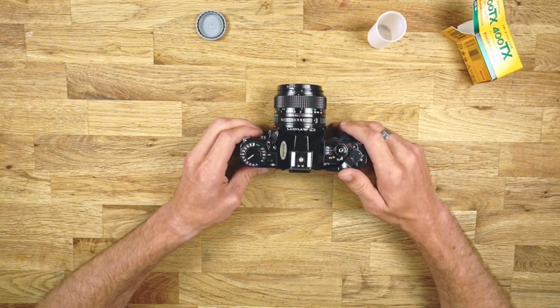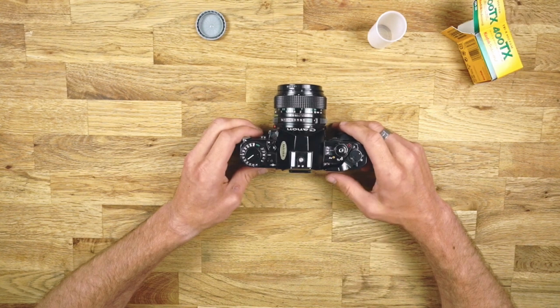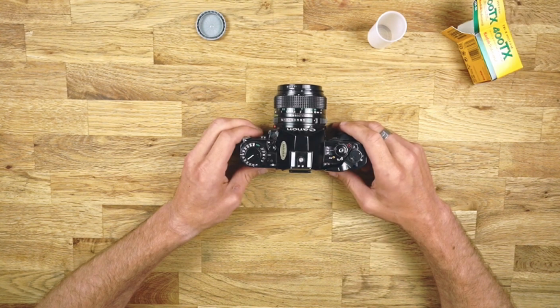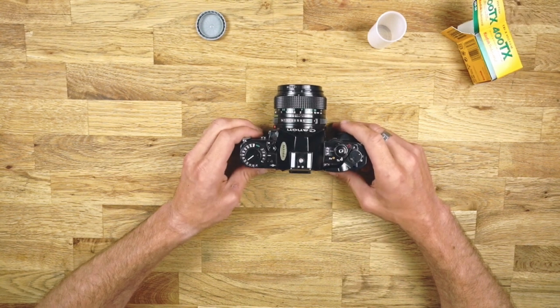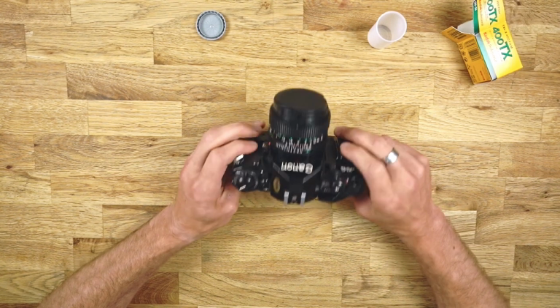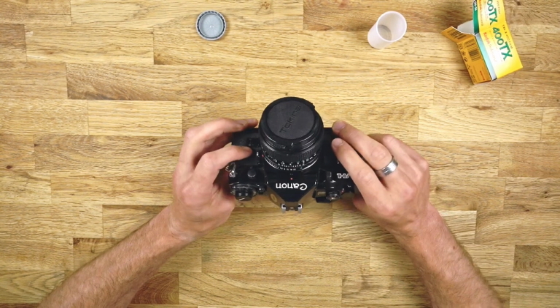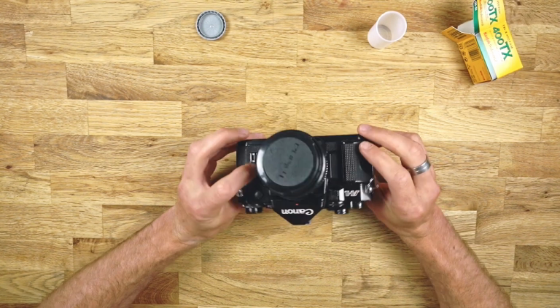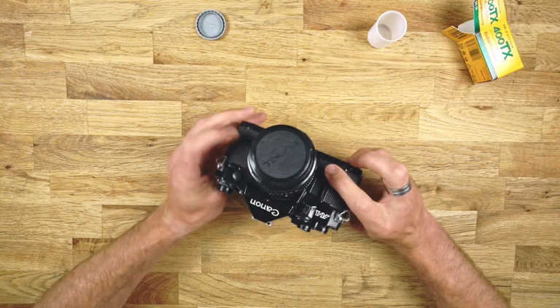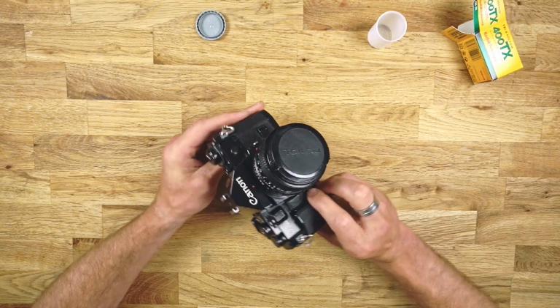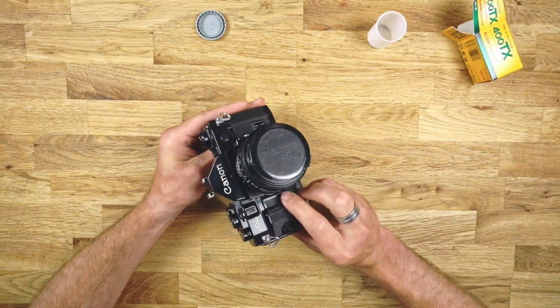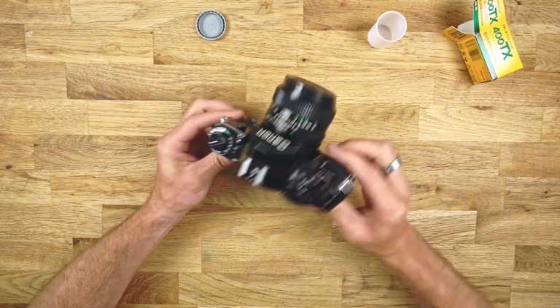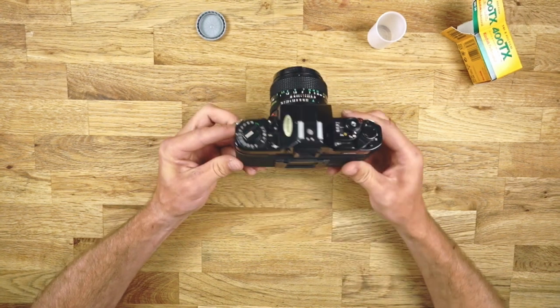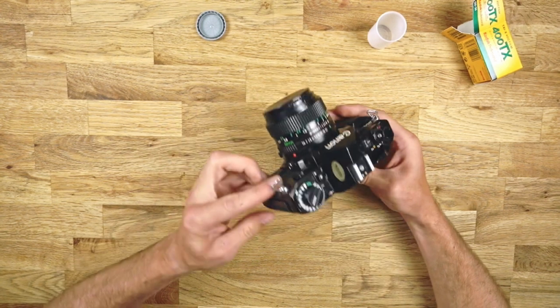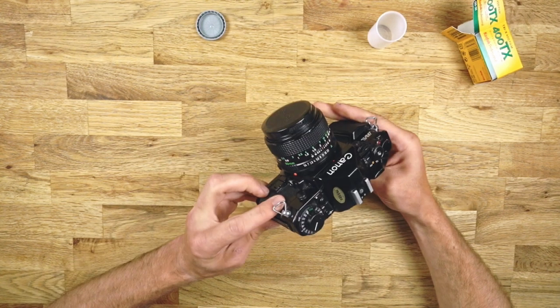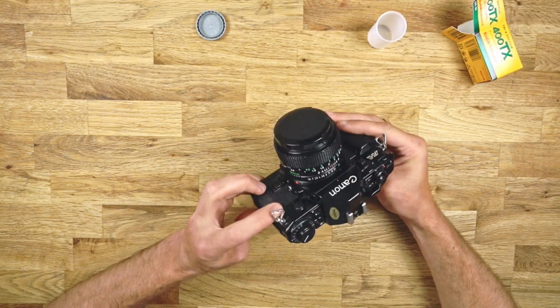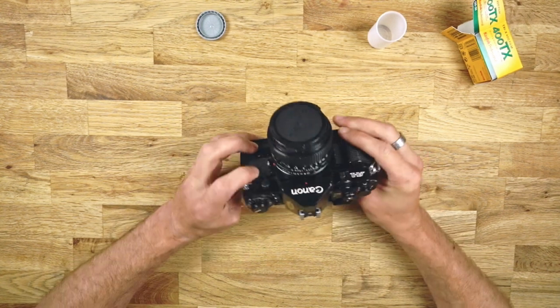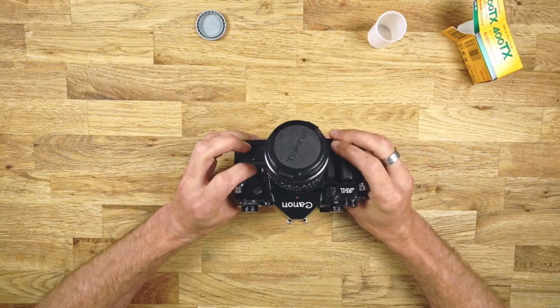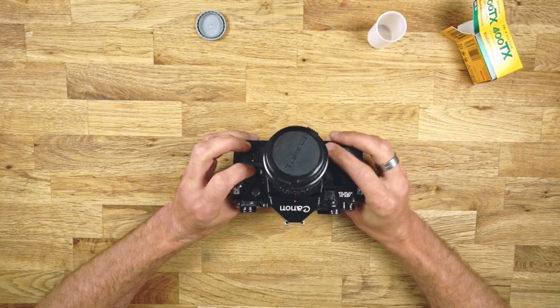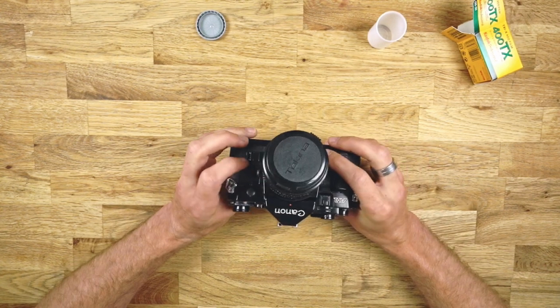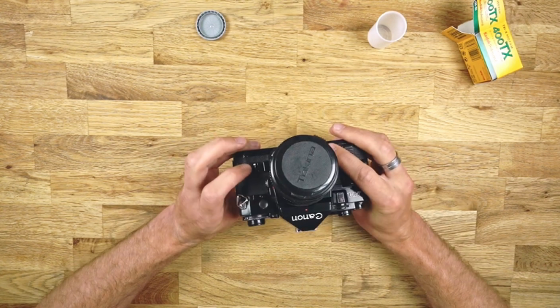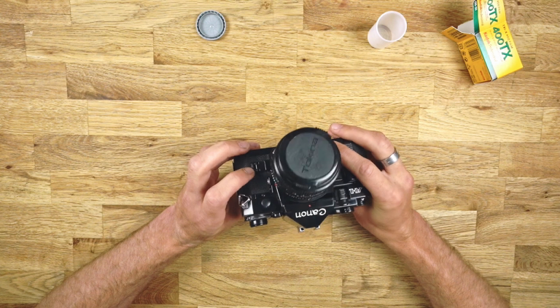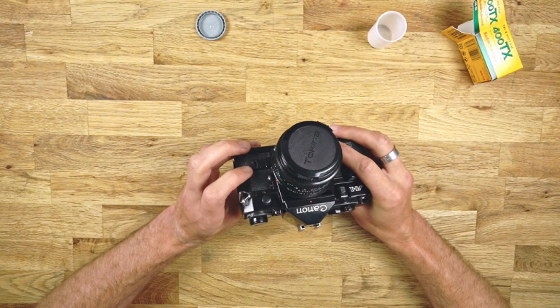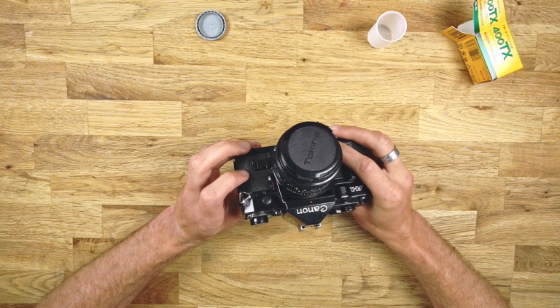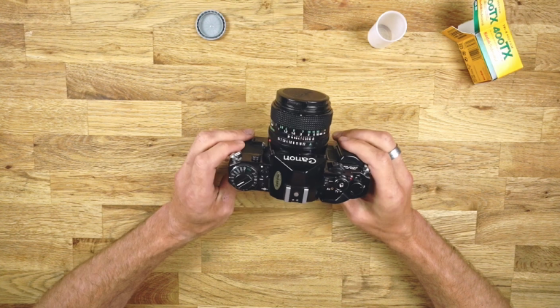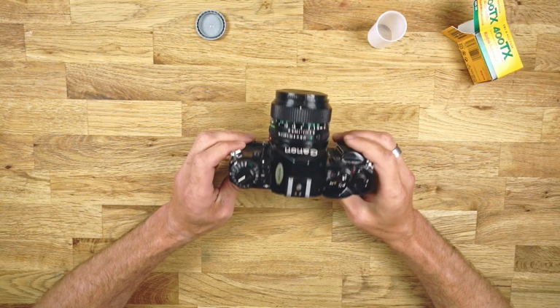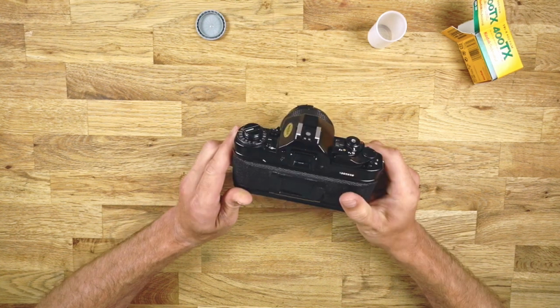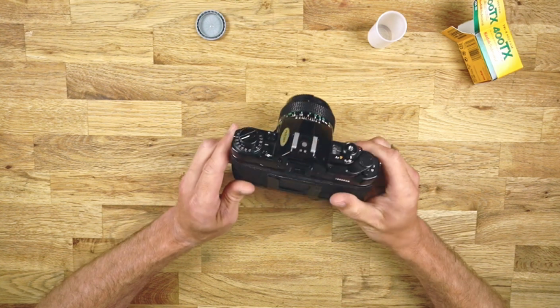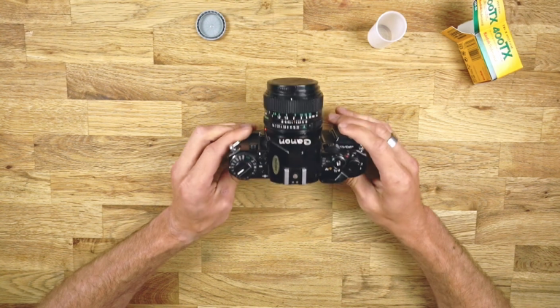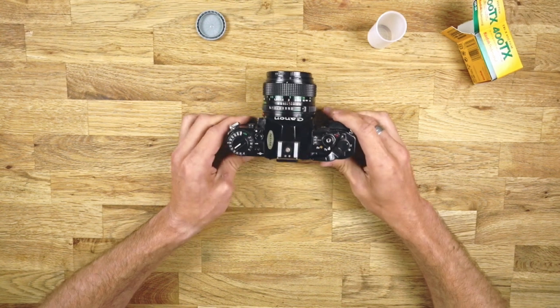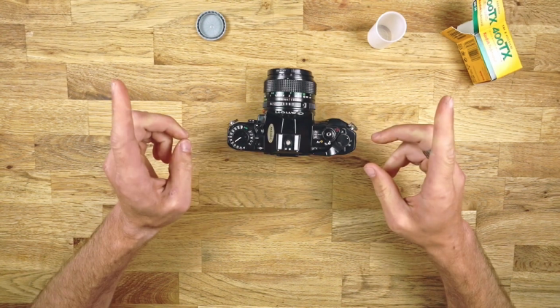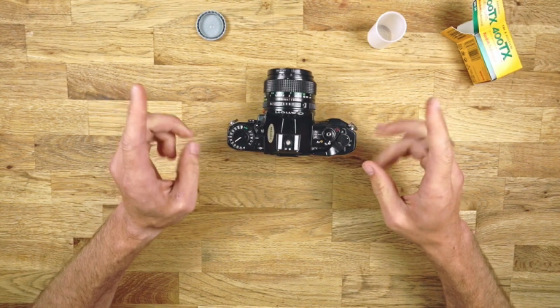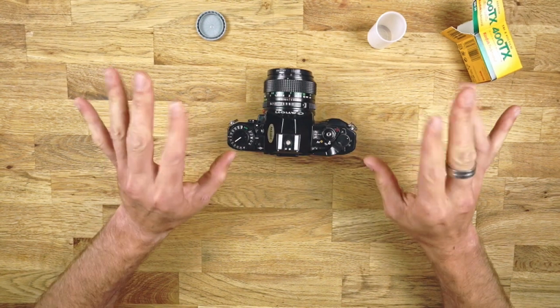Thank you for watching. To everybody who owns a Canon A1 — congratulations, I love that camera. I hope you do too. Enjoy shooting, have a good day. Bye bye.